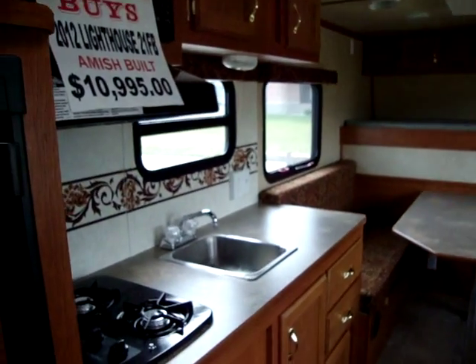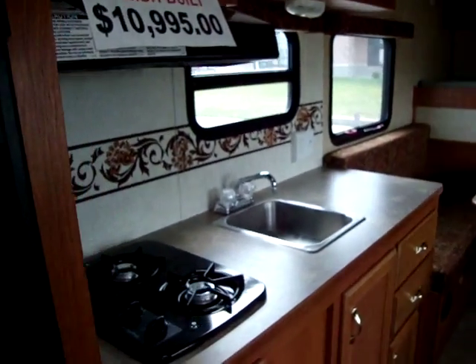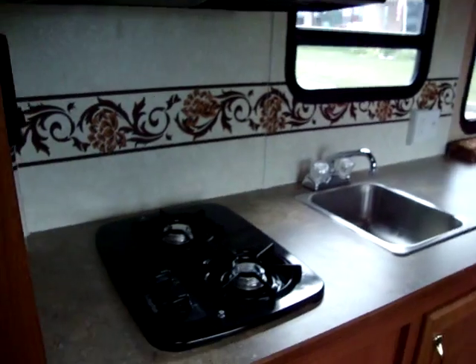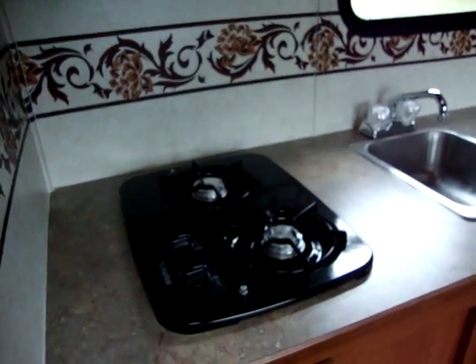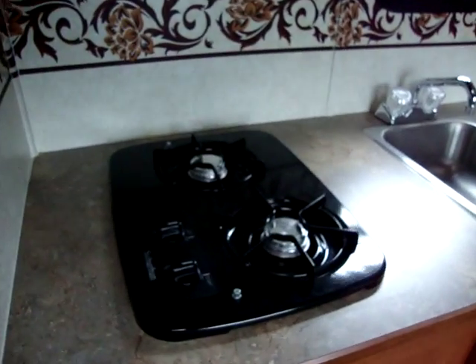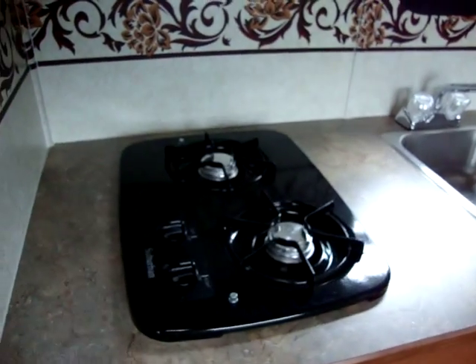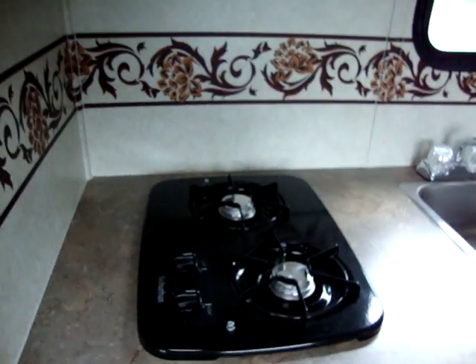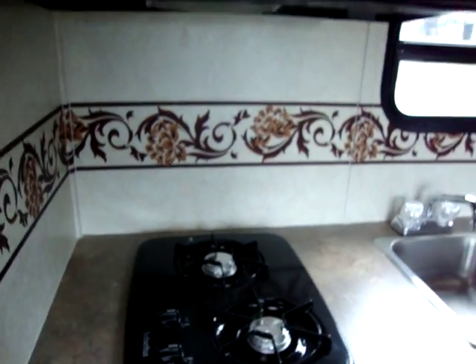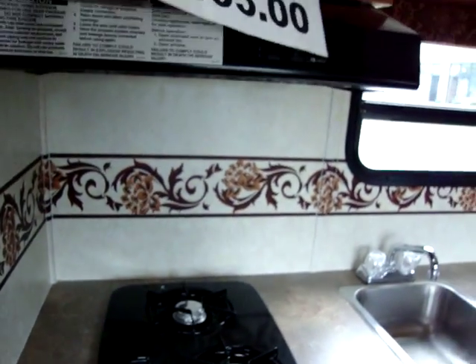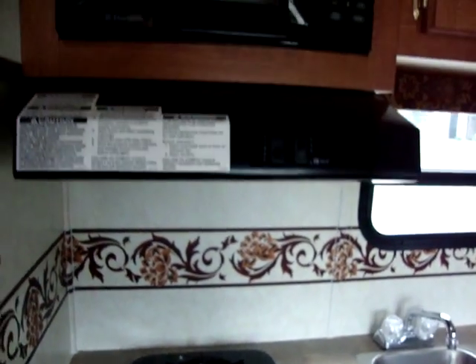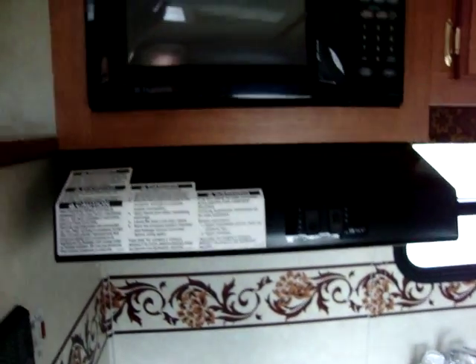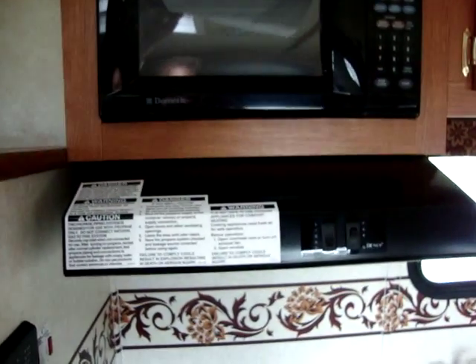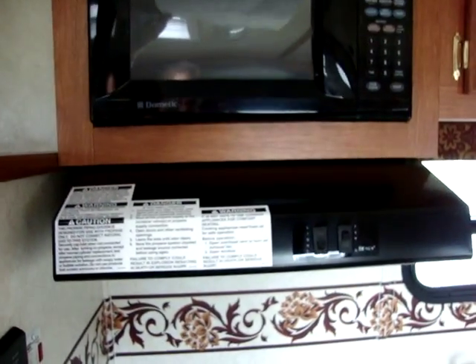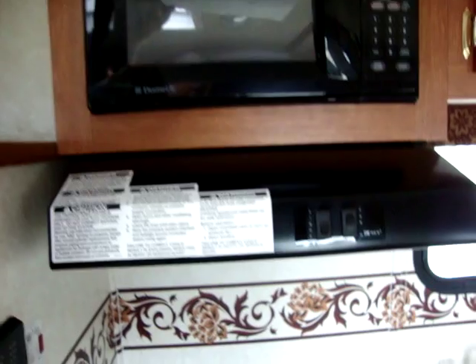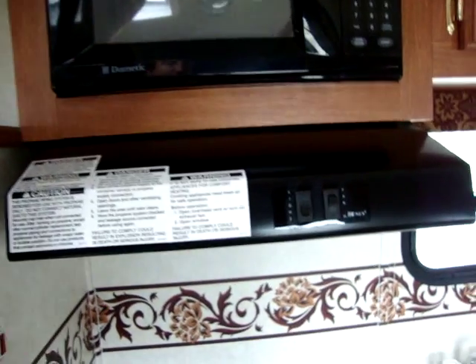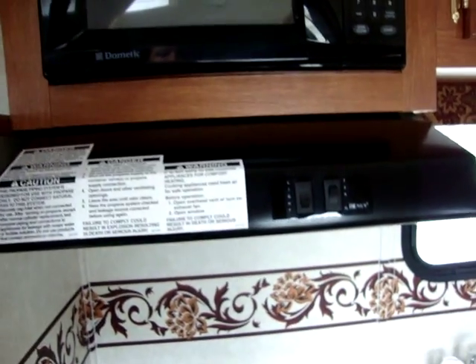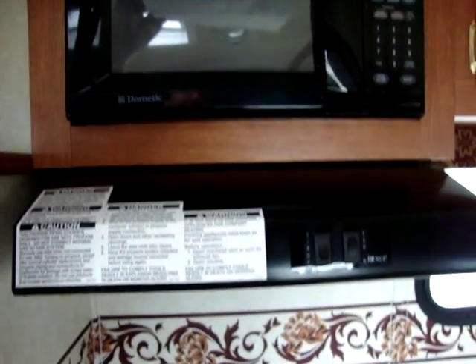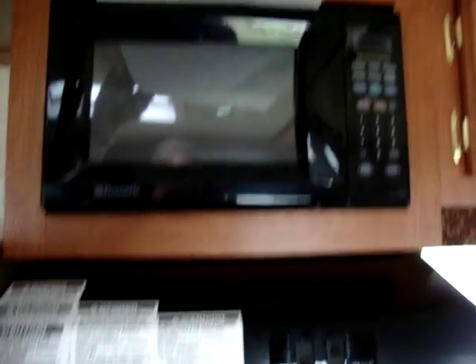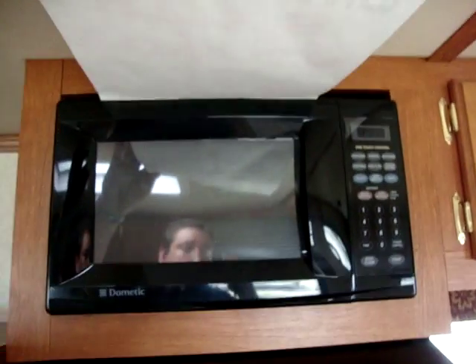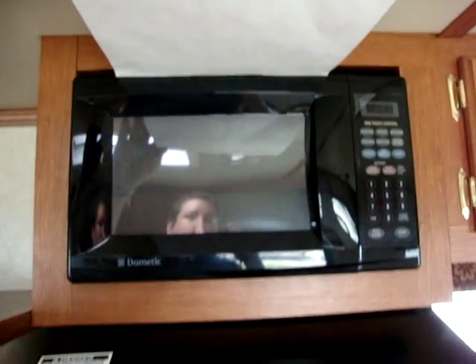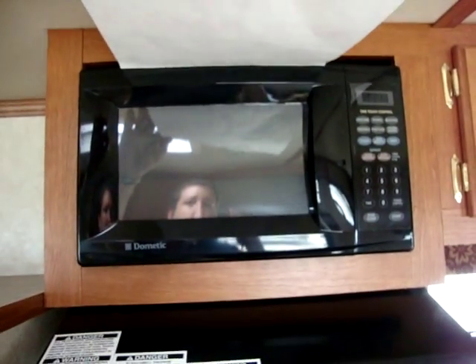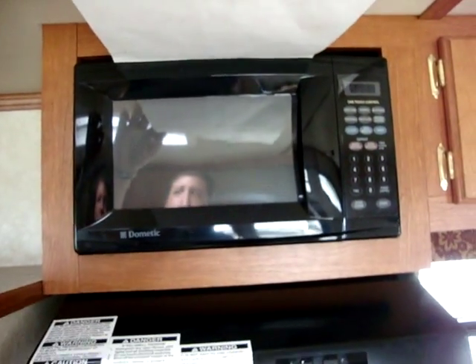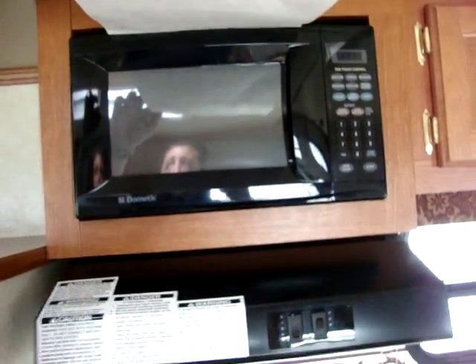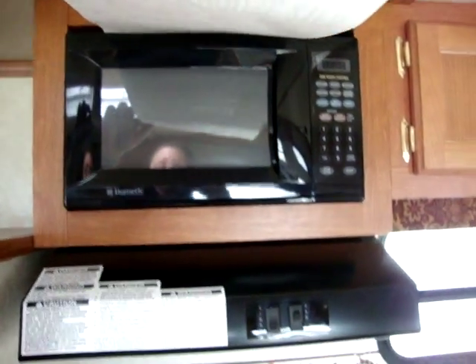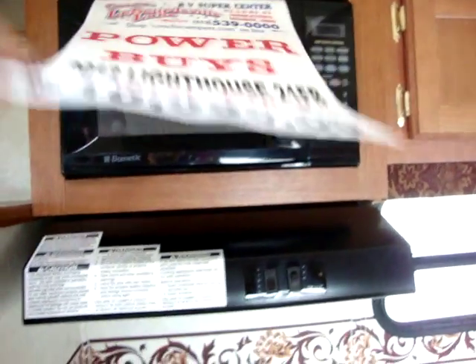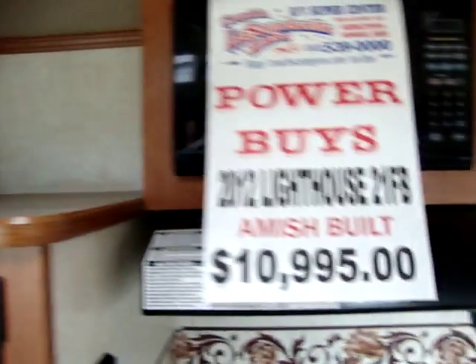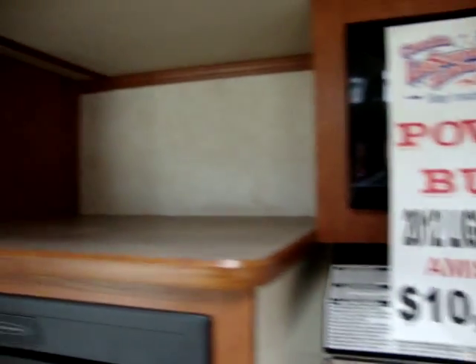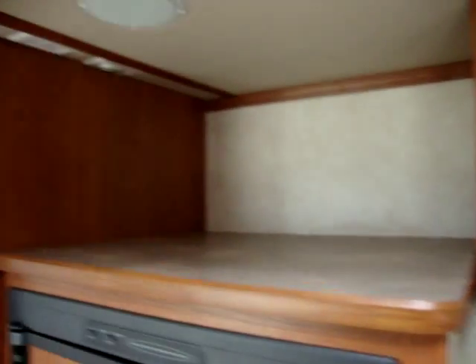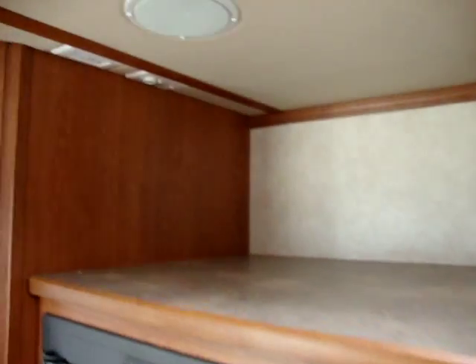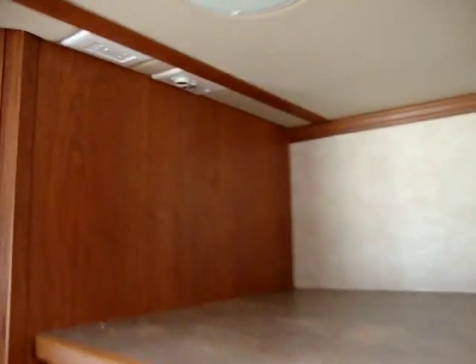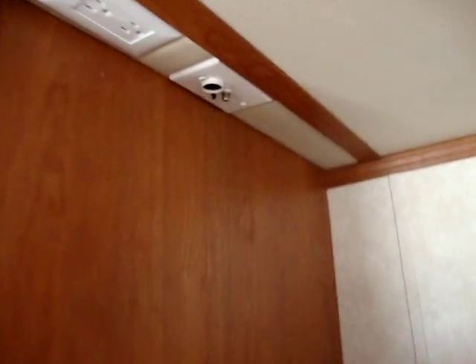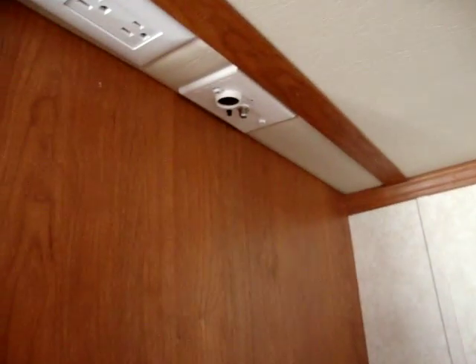This unit has a two burner stove top with a range fan with light, and a Dometic microwave as well. Above the refrigerator you've got TV hookups.